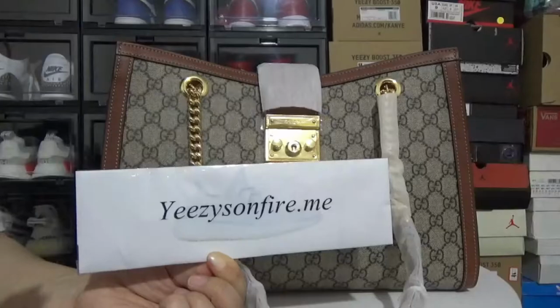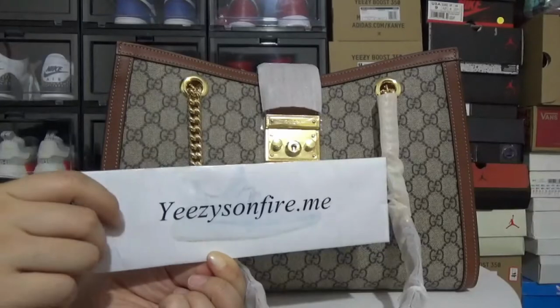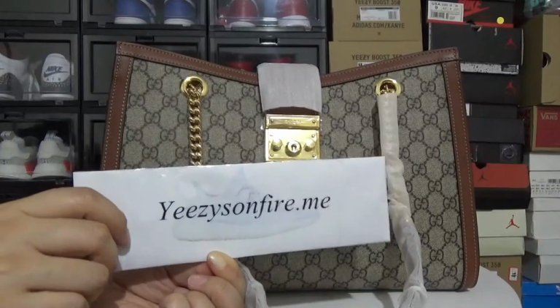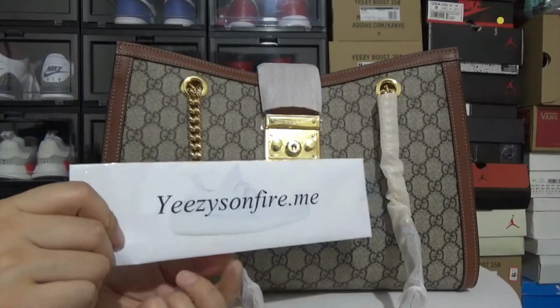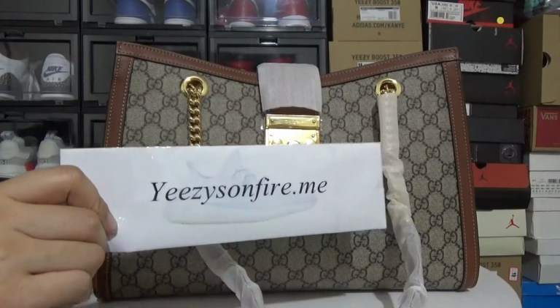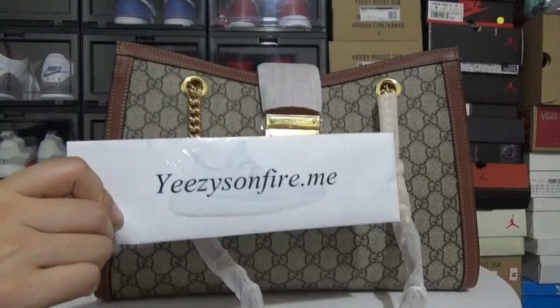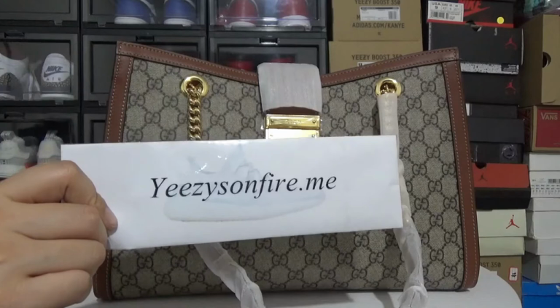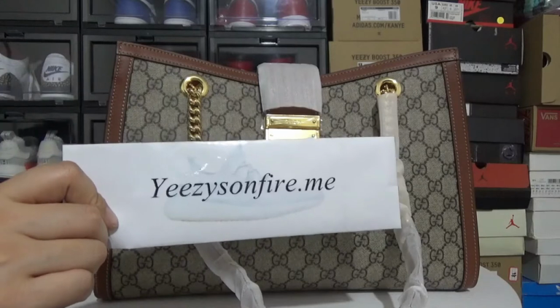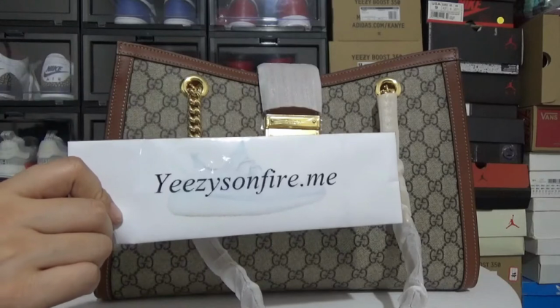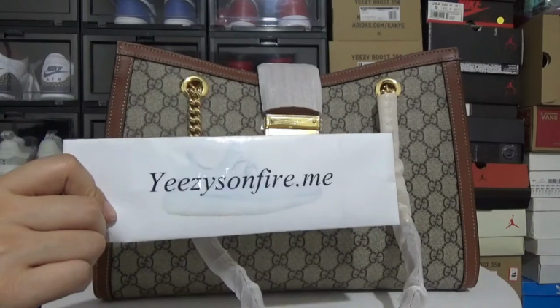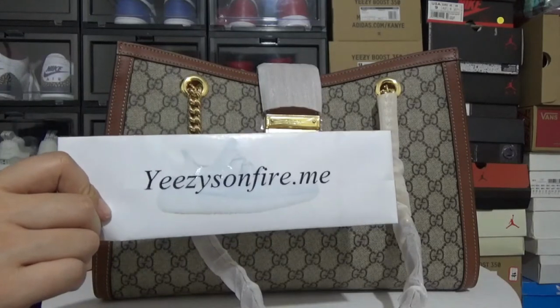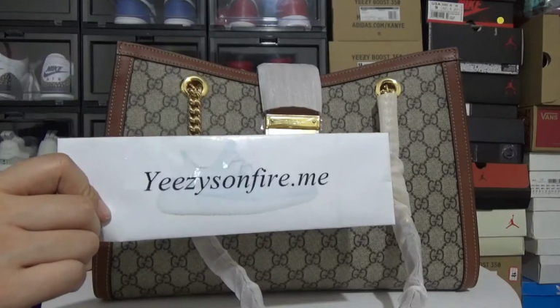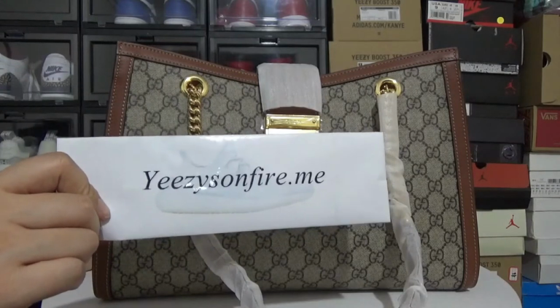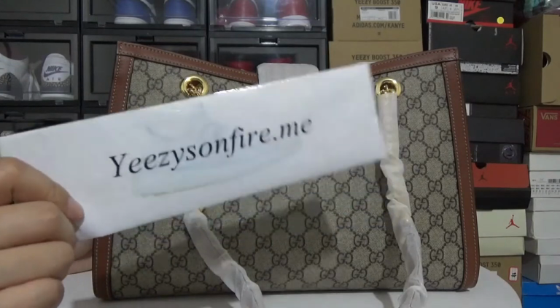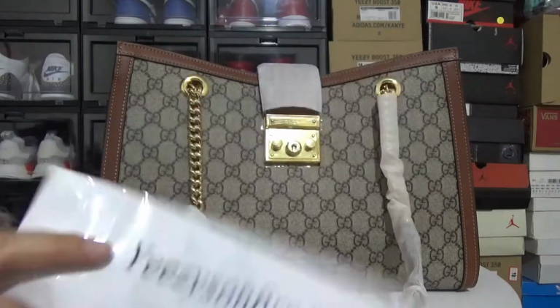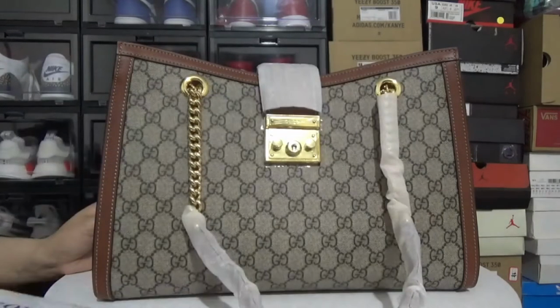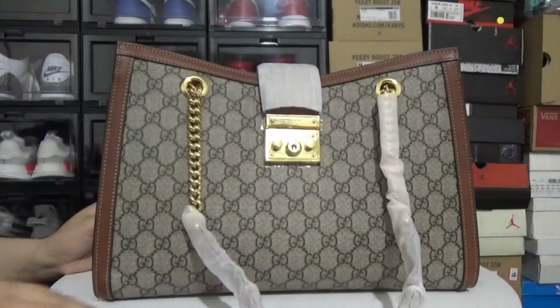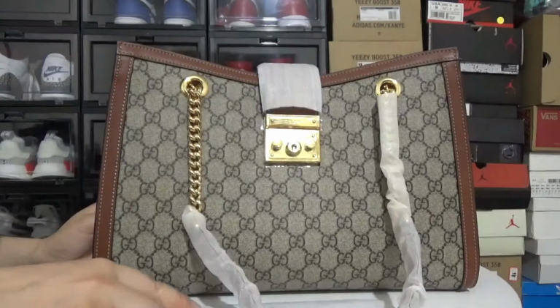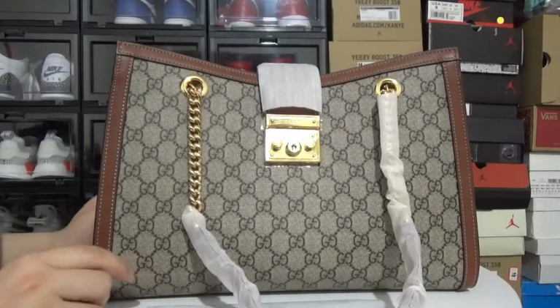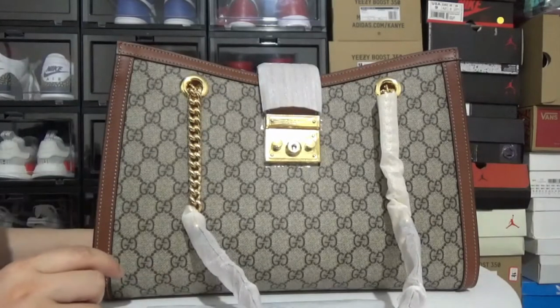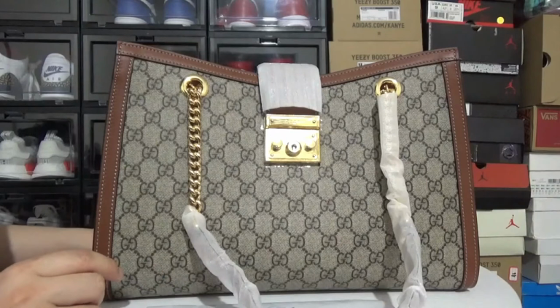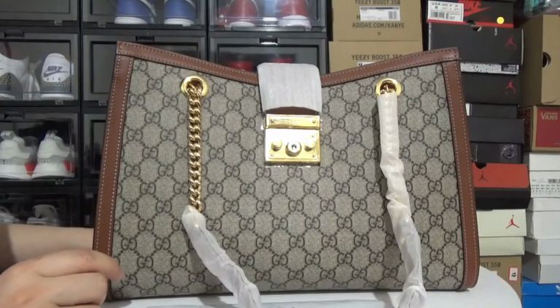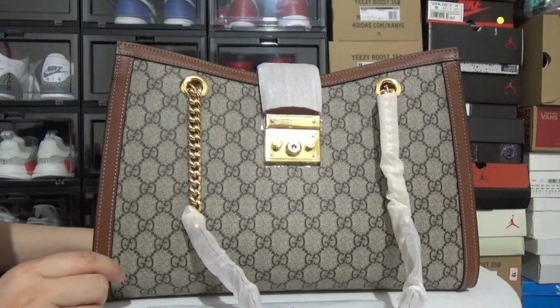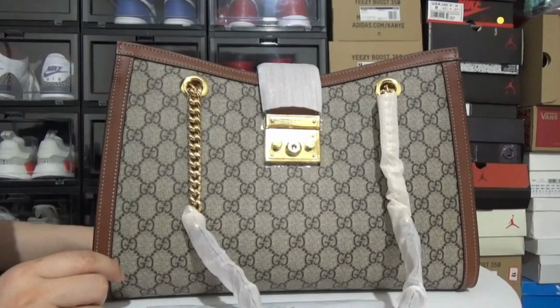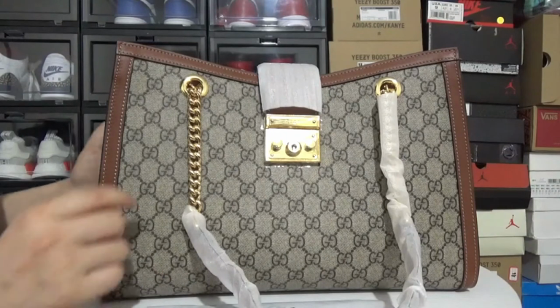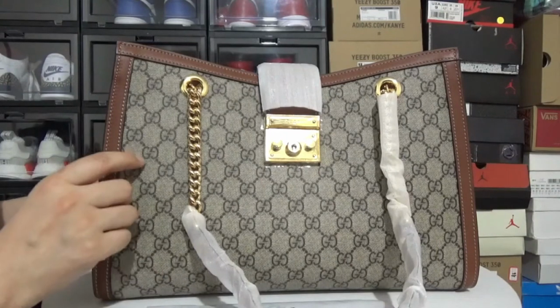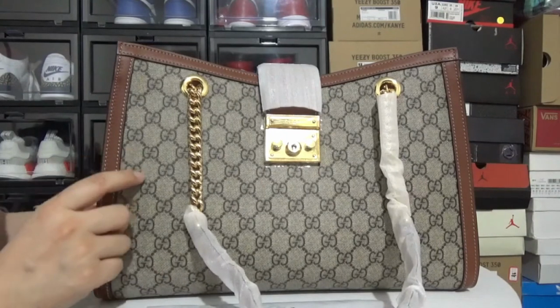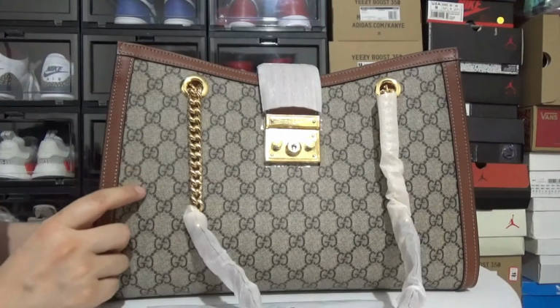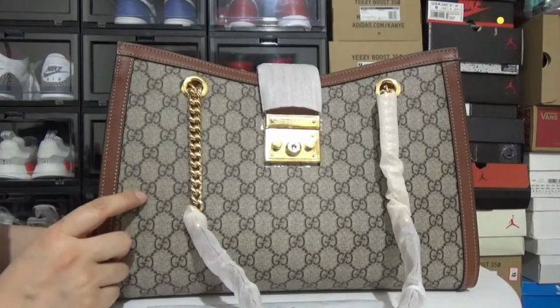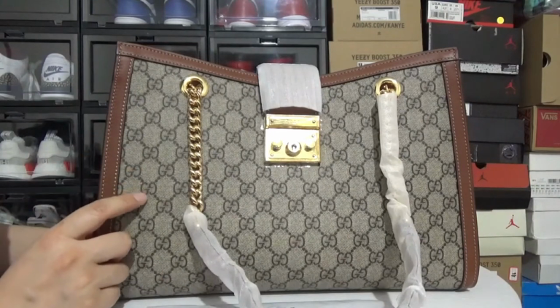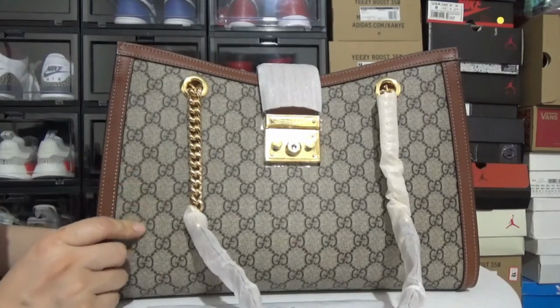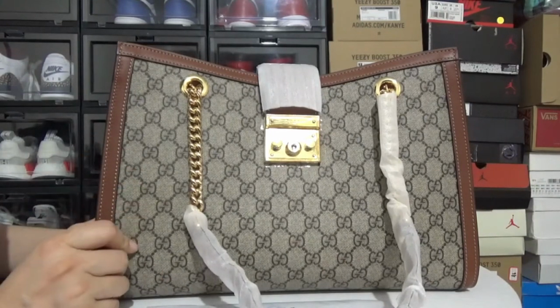What's up YouTube! This is Idos from EasyZonfire. Today, I'm going to make a review of the Gucci padlock shoe bag in mid-size.